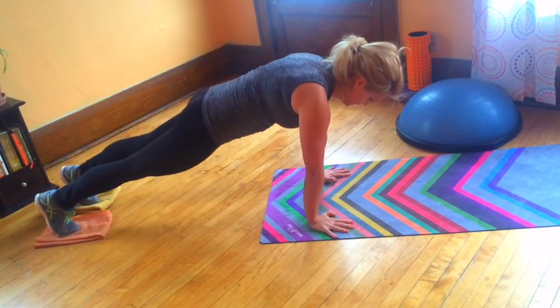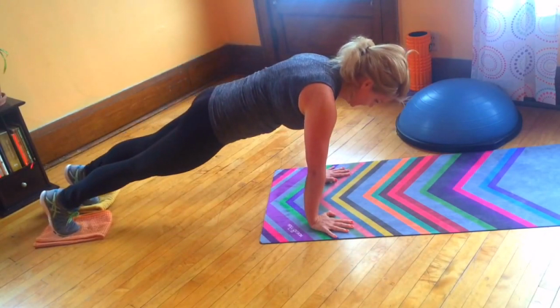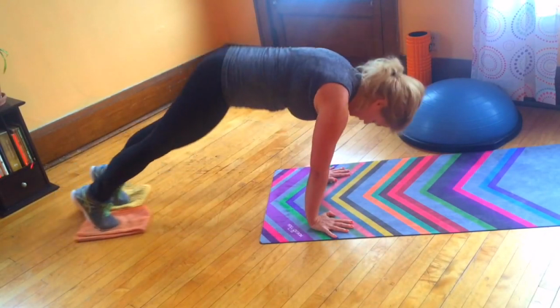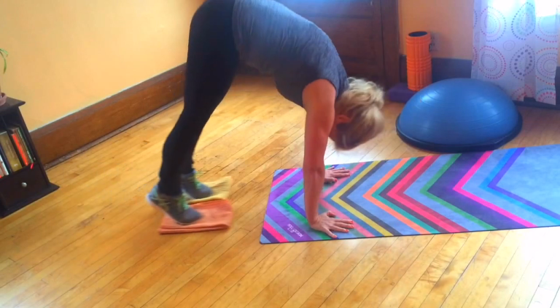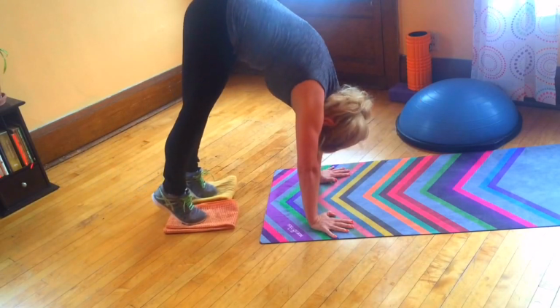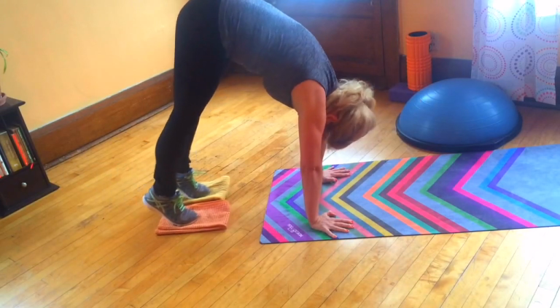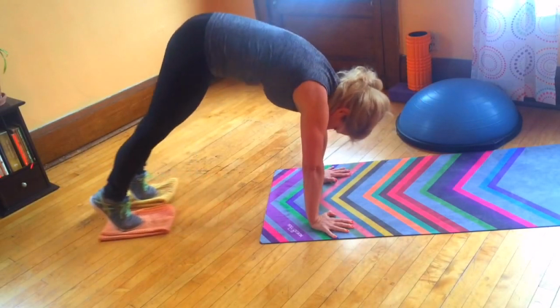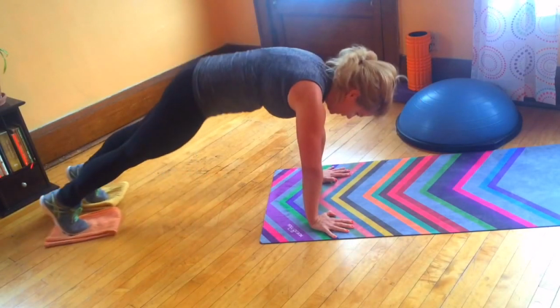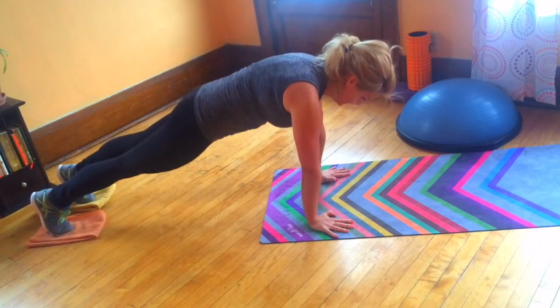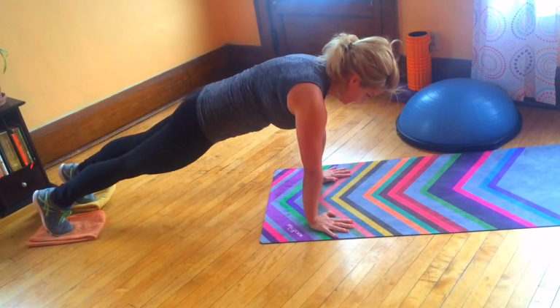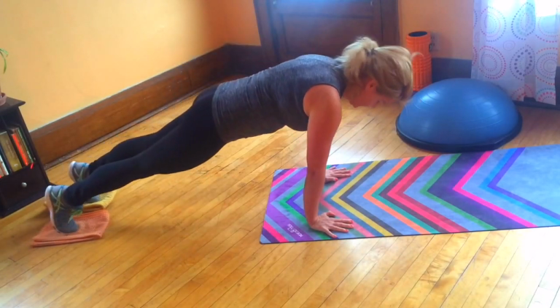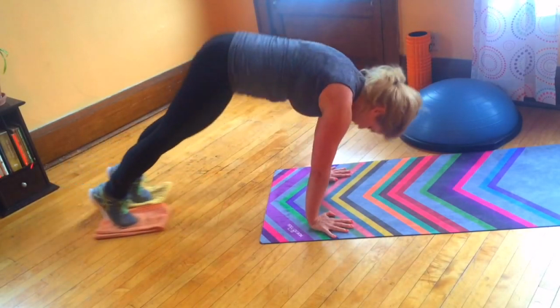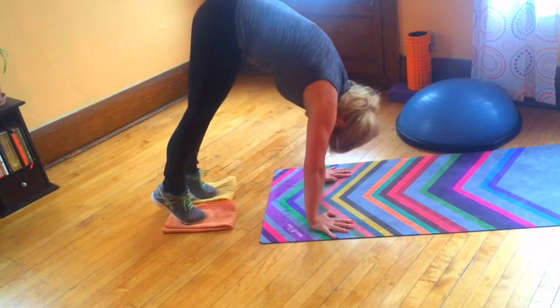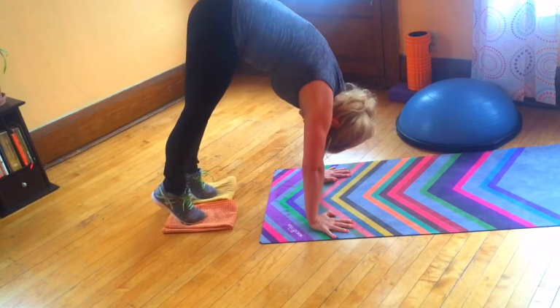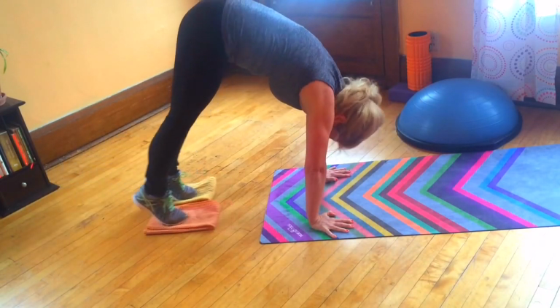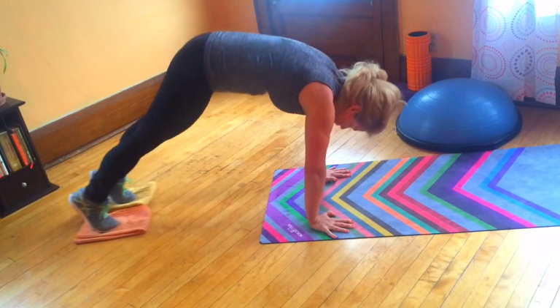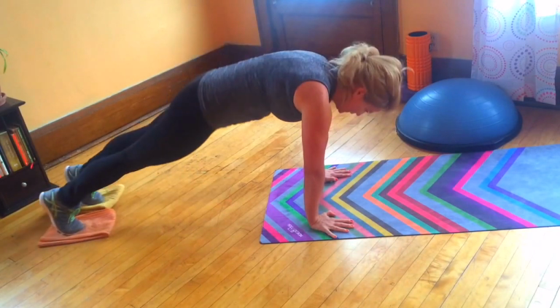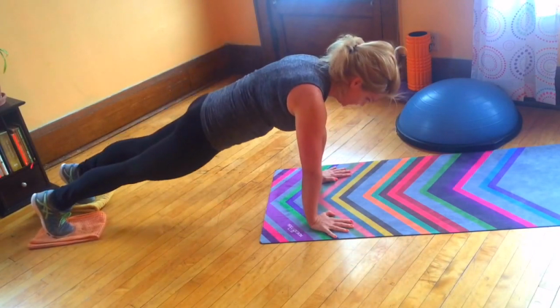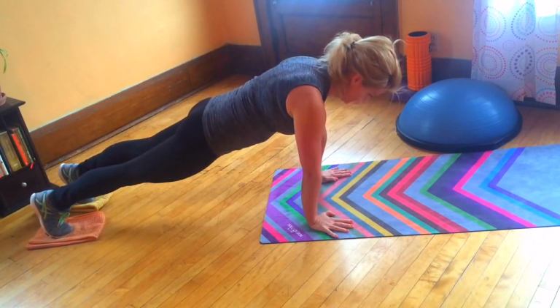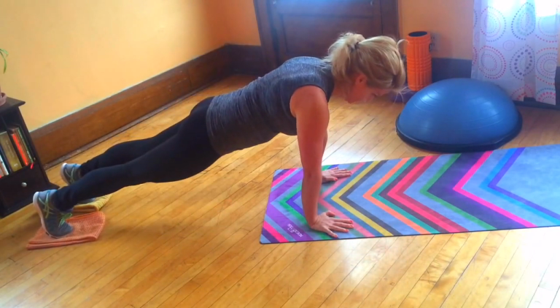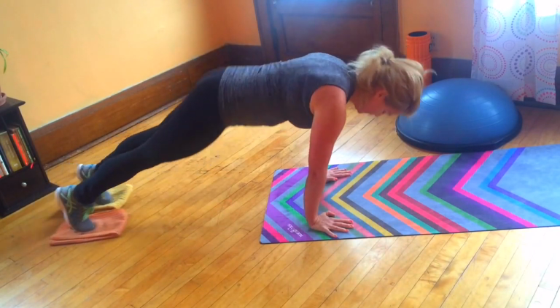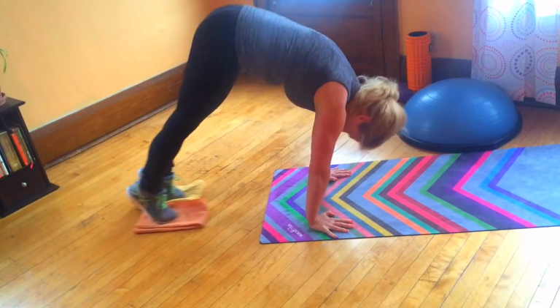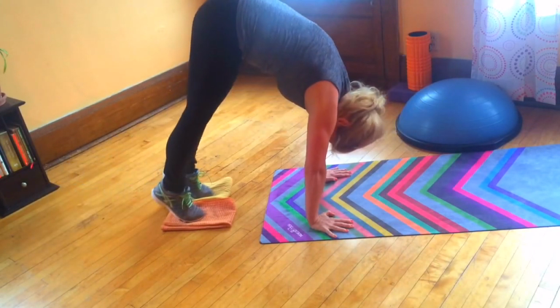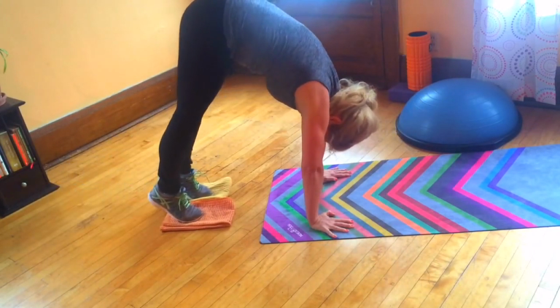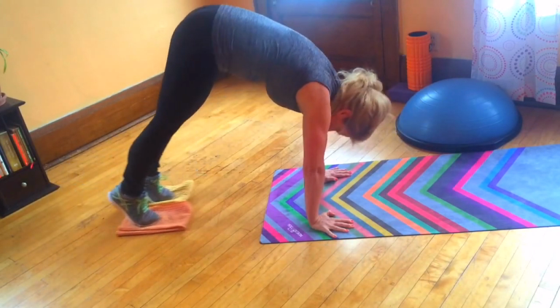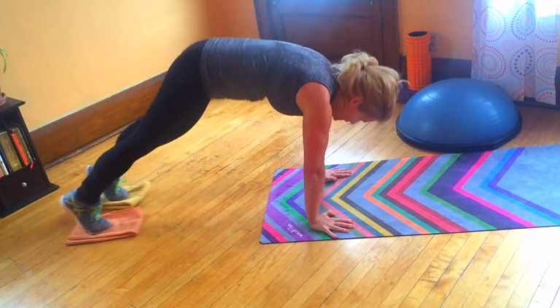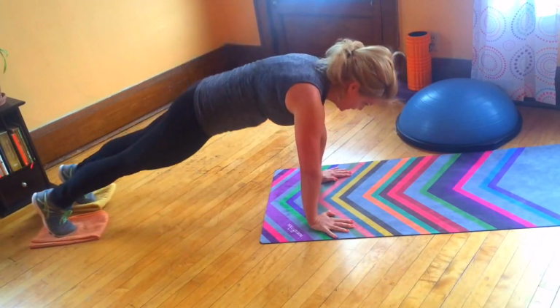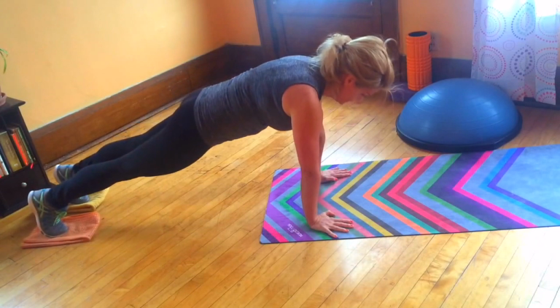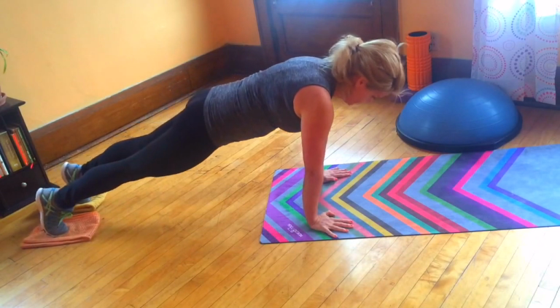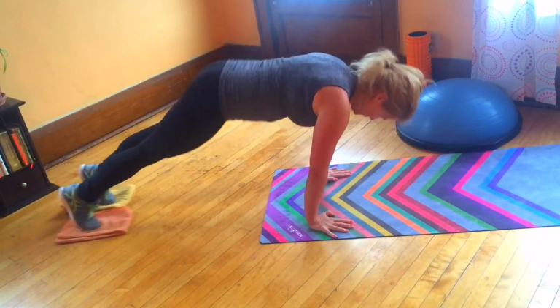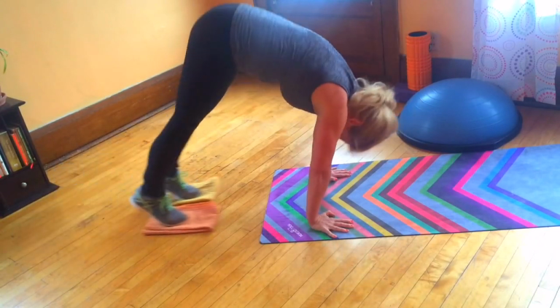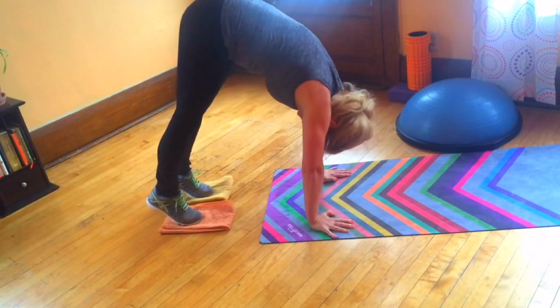As my hips rise up to the ceiling, notice my head is also shifting so I end up looking at my legs. The work you get in your upper body, in your shoulders, is a bonus to this exercise.